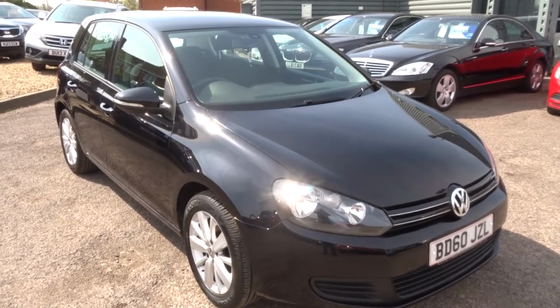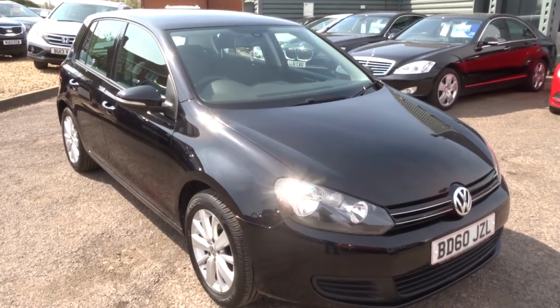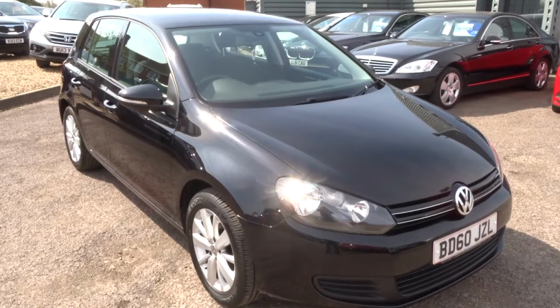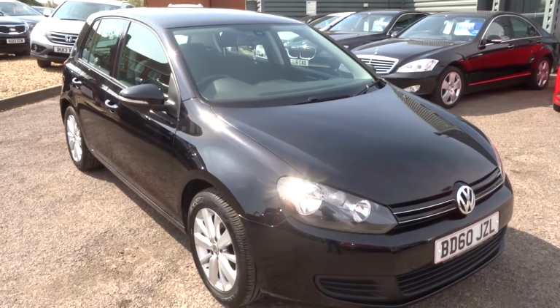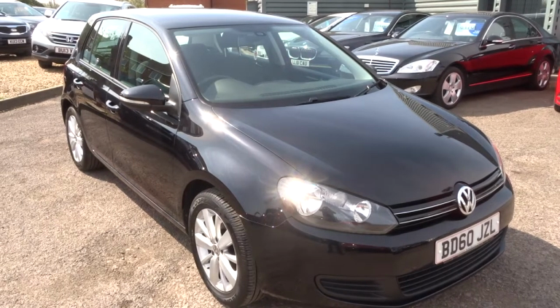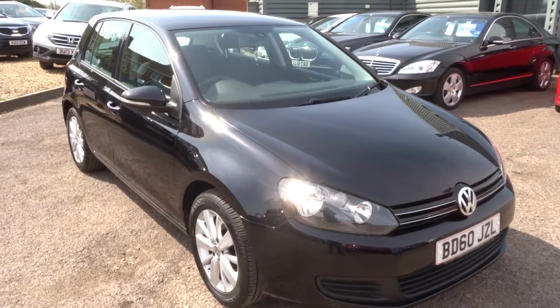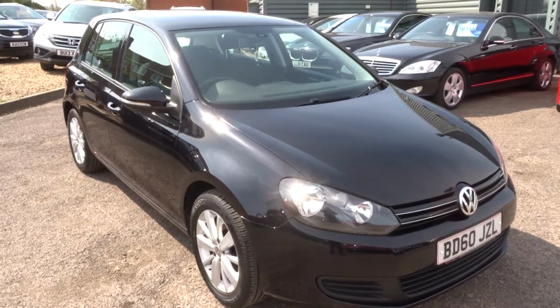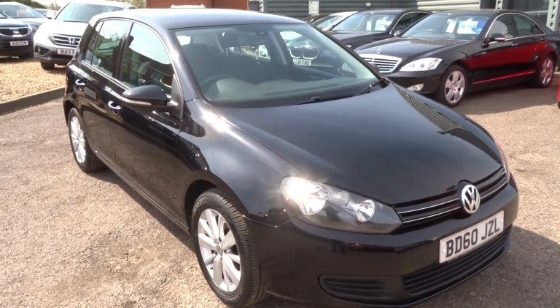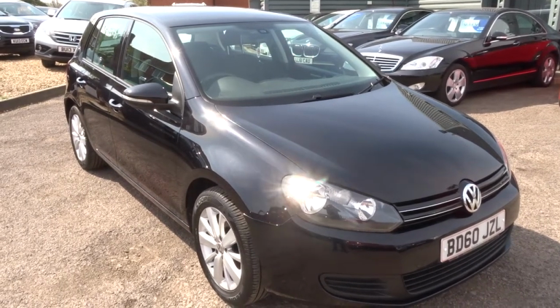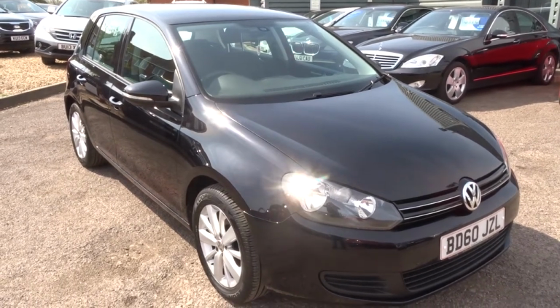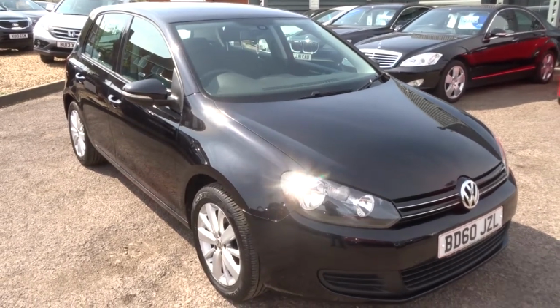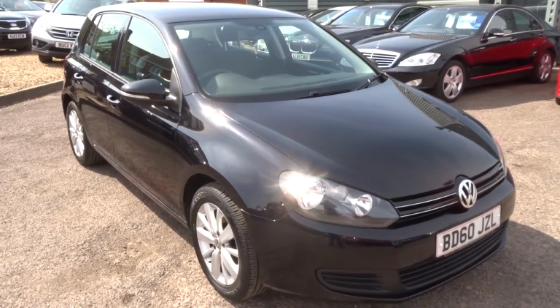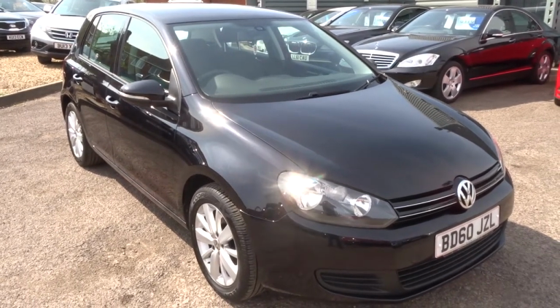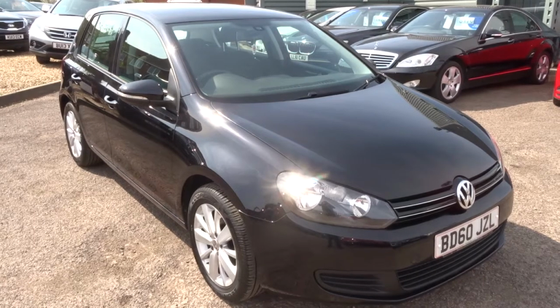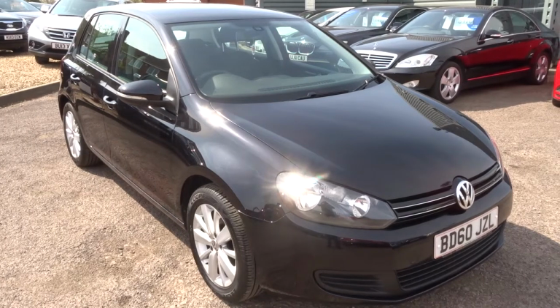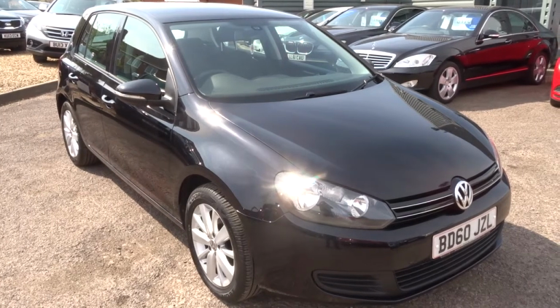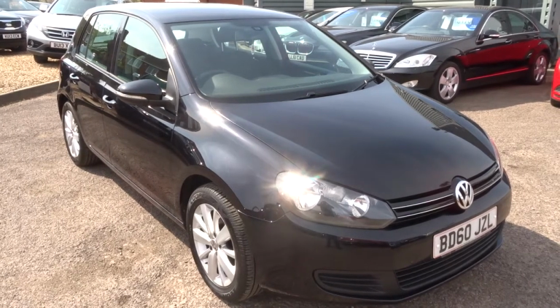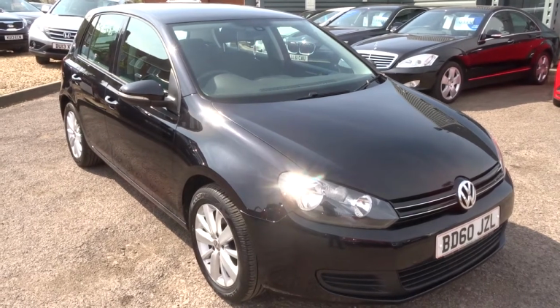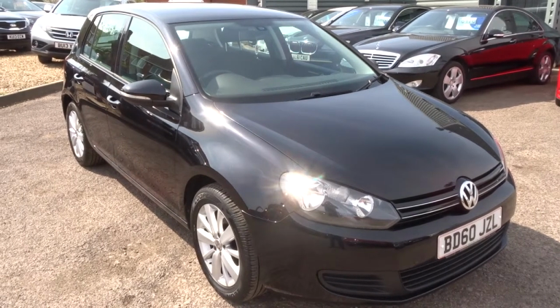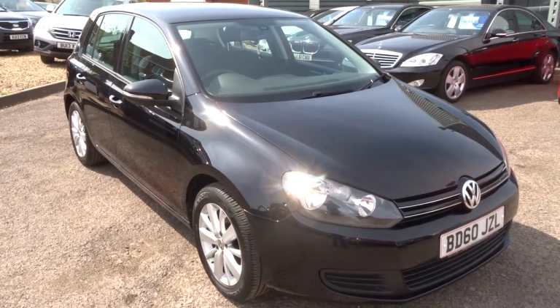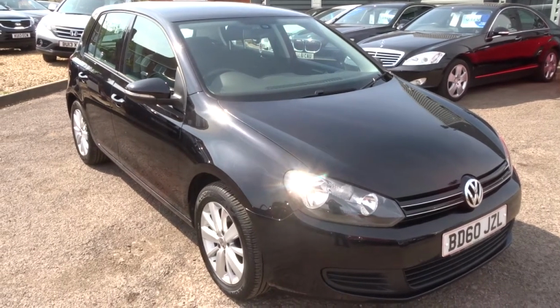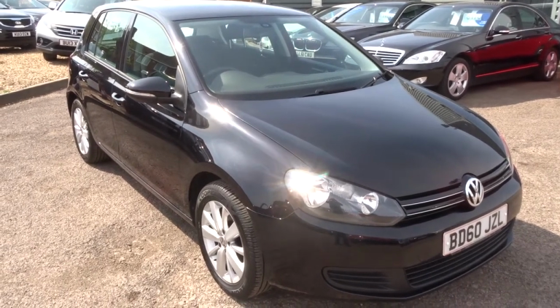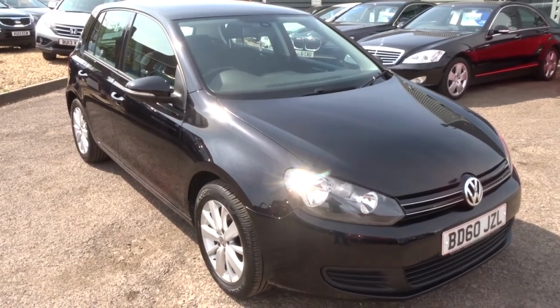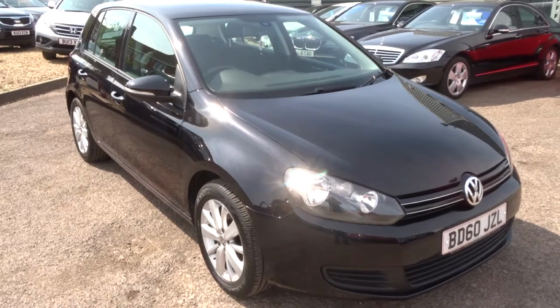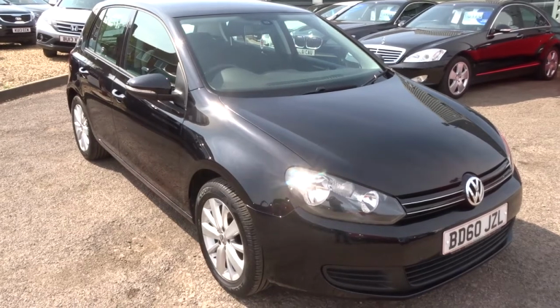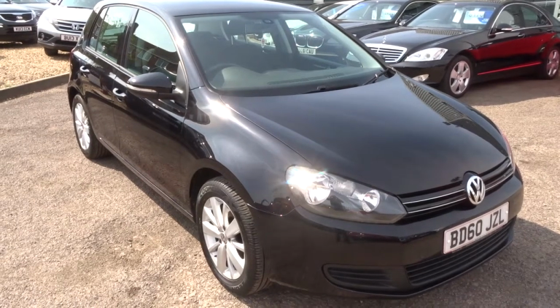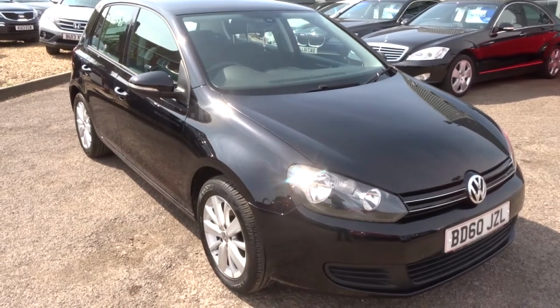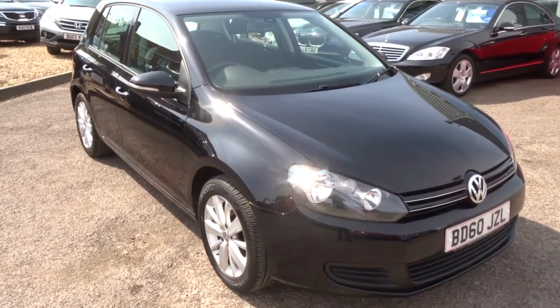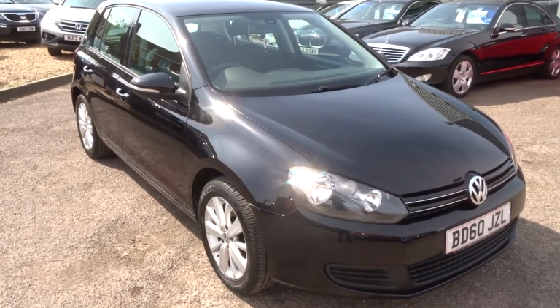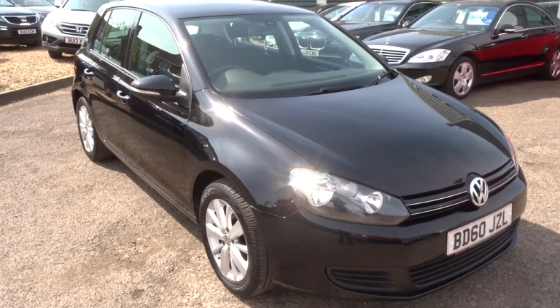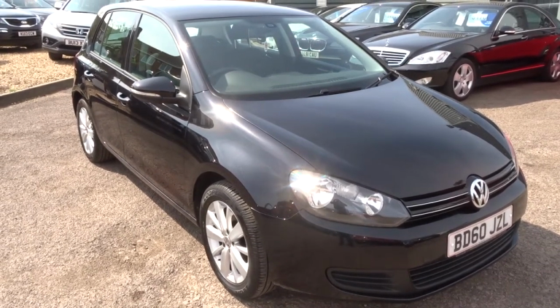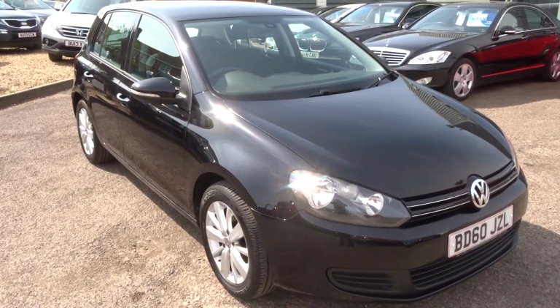The car requires an MOT — that's done independently. The car comes with three months parts and labour warranty, a thousand miles. If you wish to extend that, you can do up to four years — it's £300 or £500 a year depending on what level of cover you want.